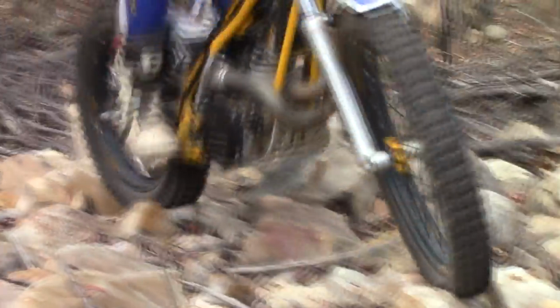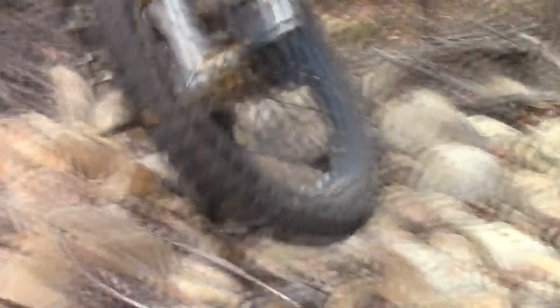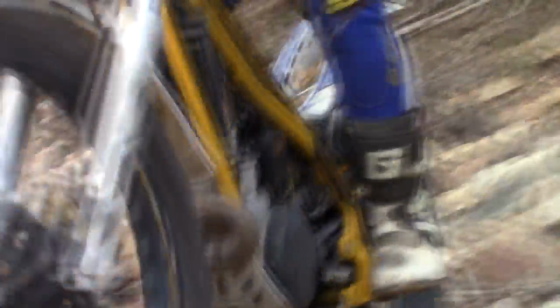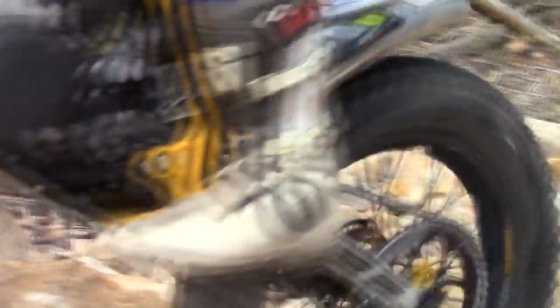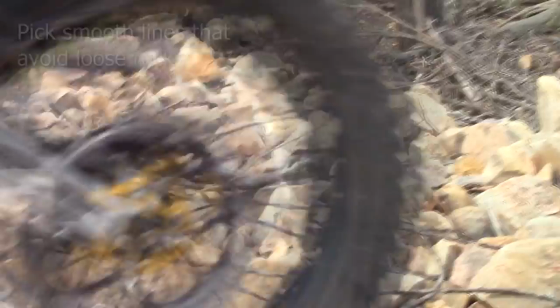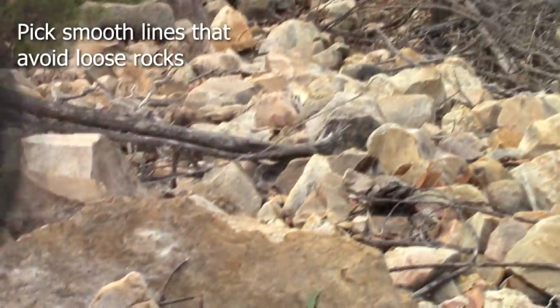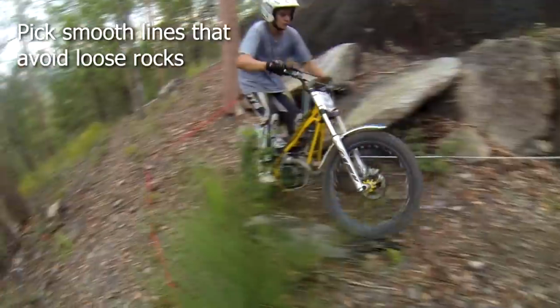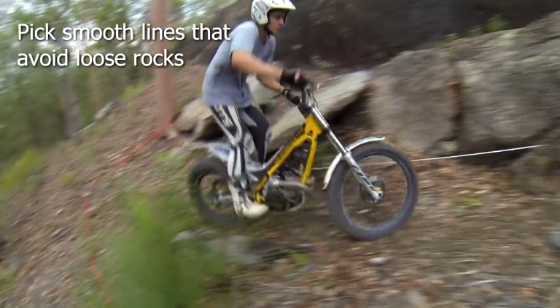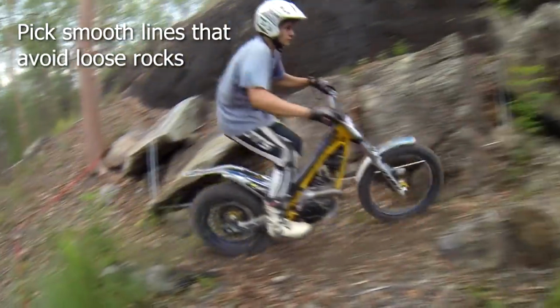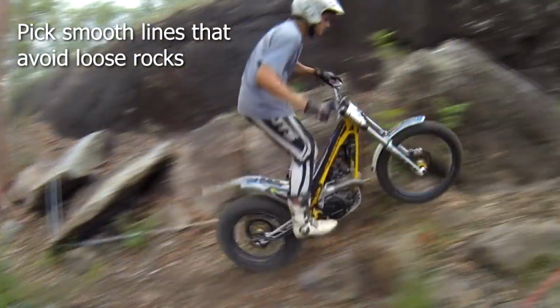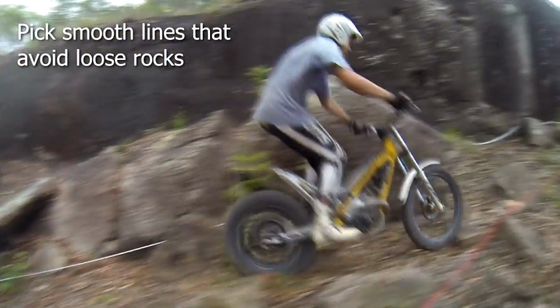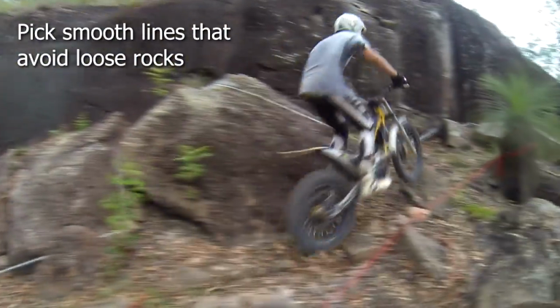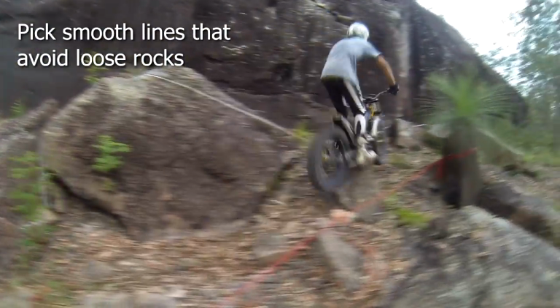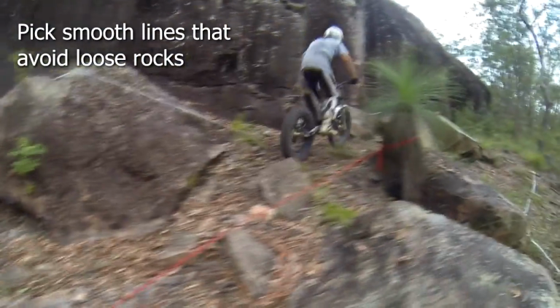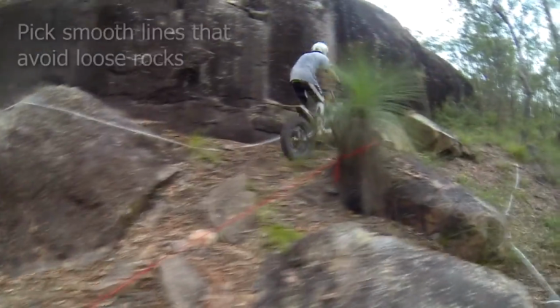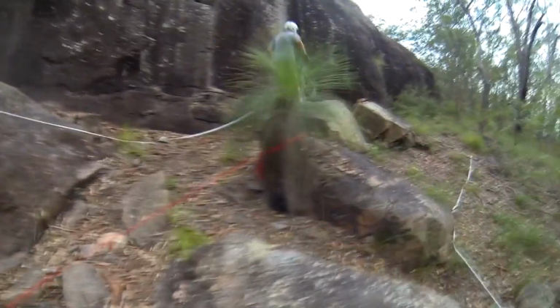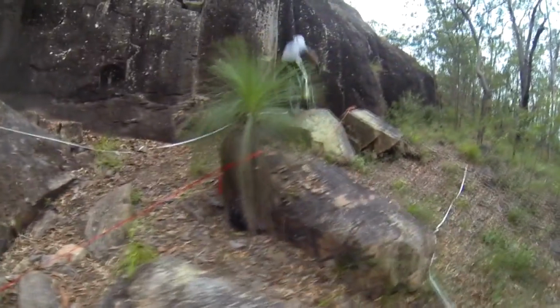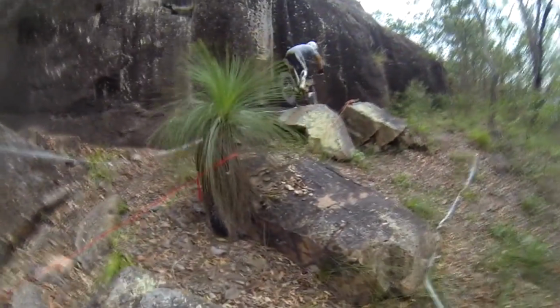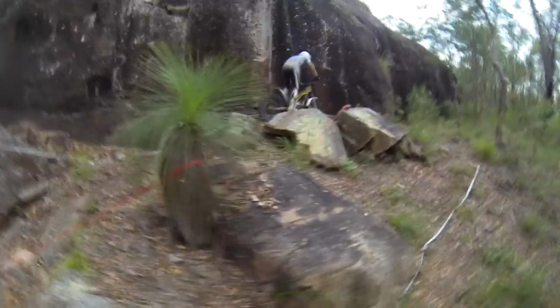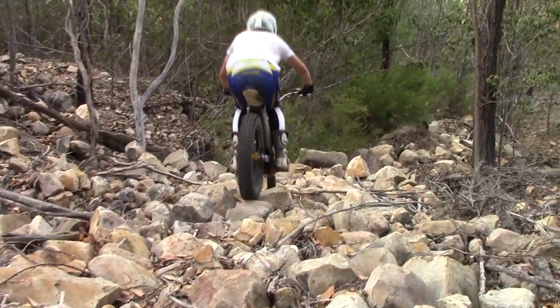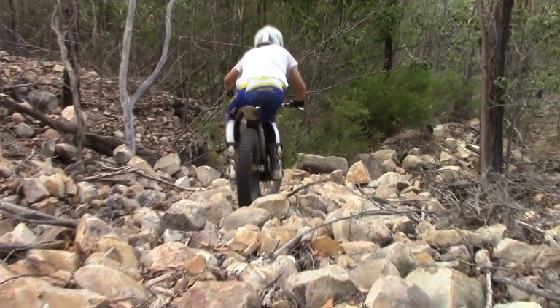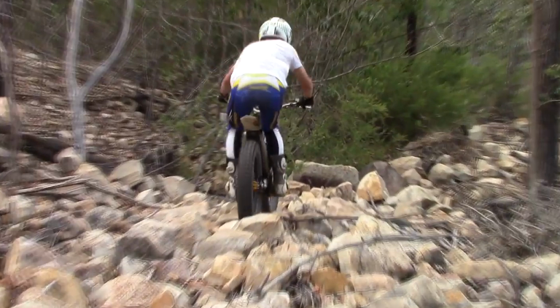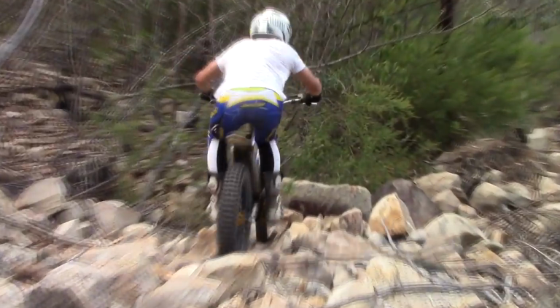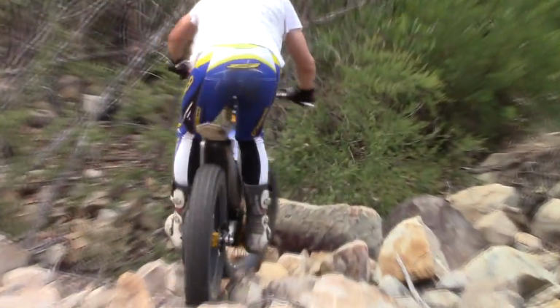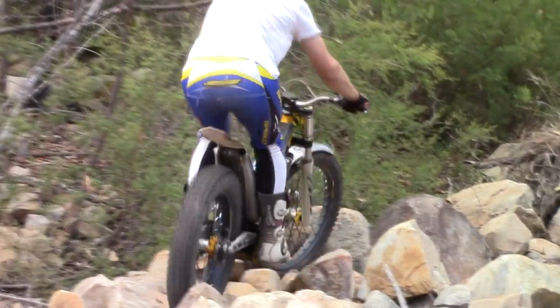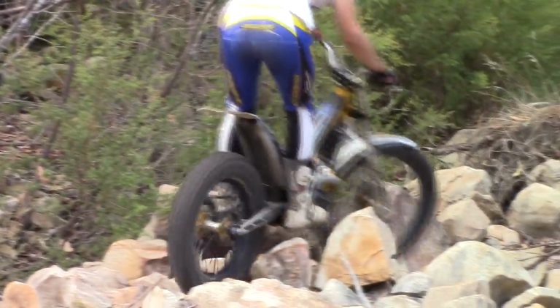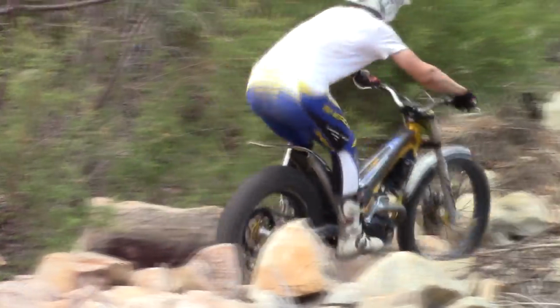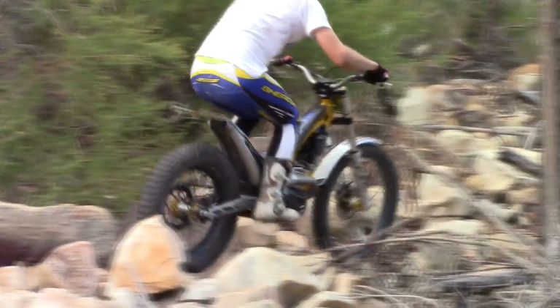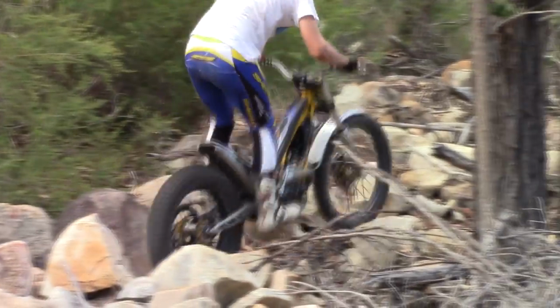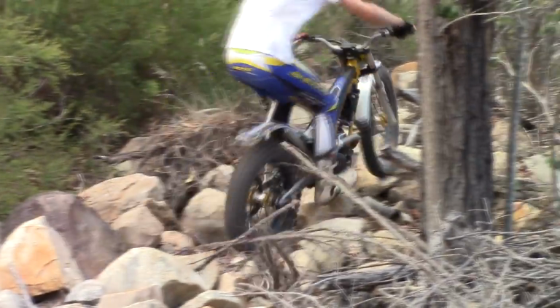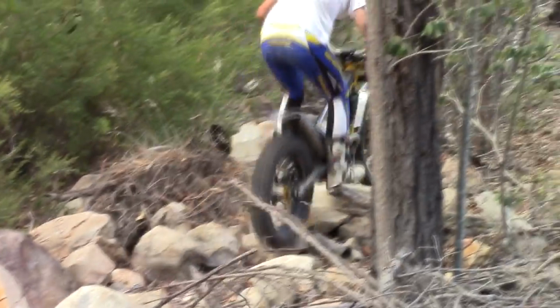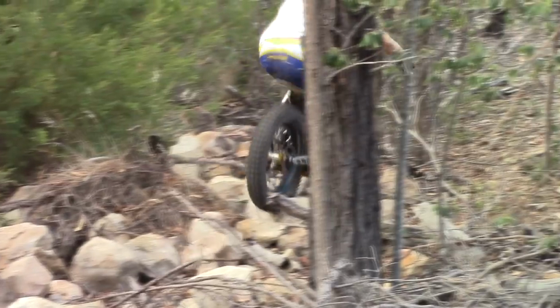Pick your lines carefully to ensure as smooth a path as possible. Remember to watch the line your rear wheel will take in turns over rocks, and to back off the throttle if there's a large rock your rear wheel can't avoid.